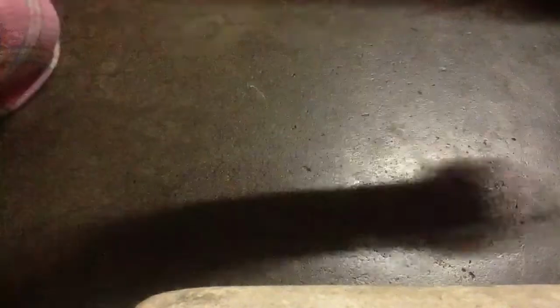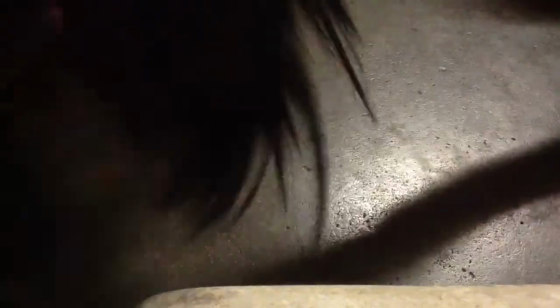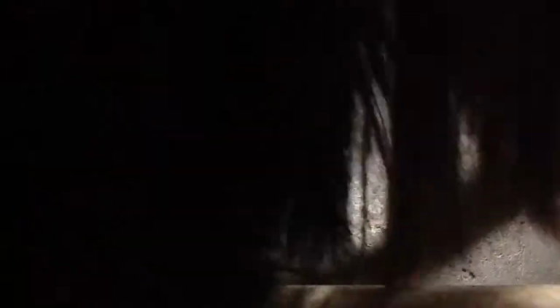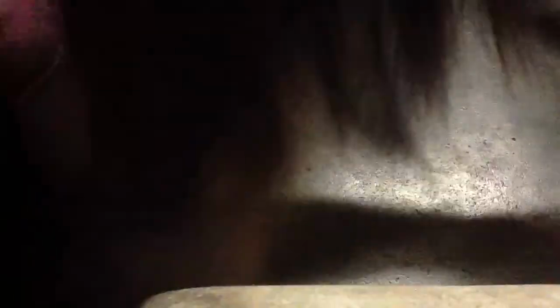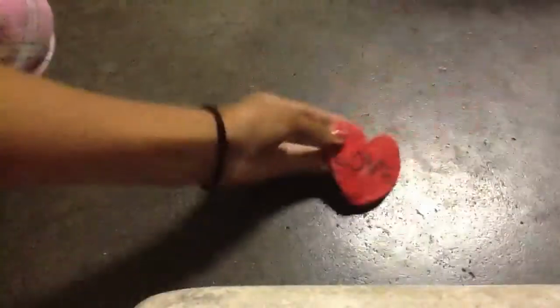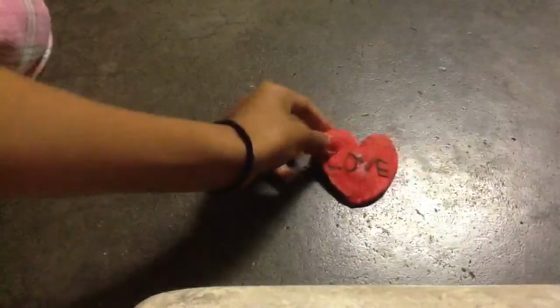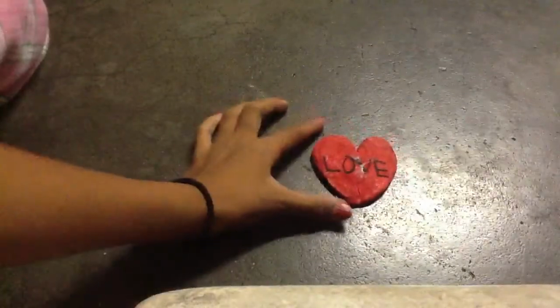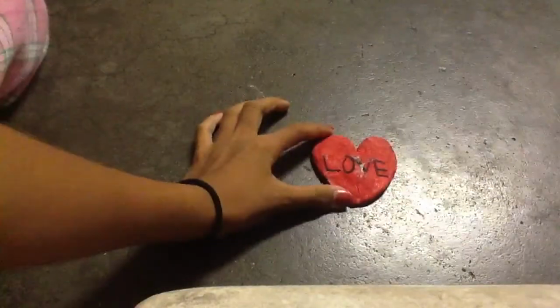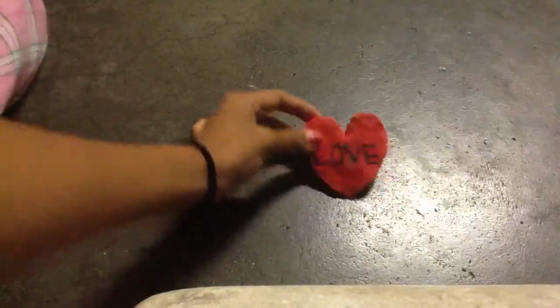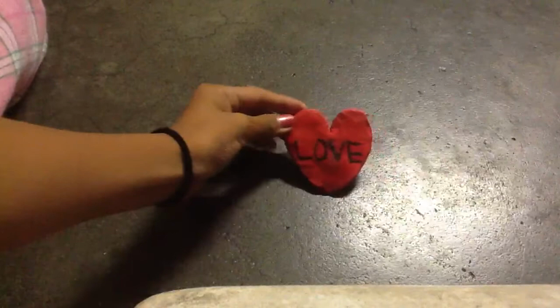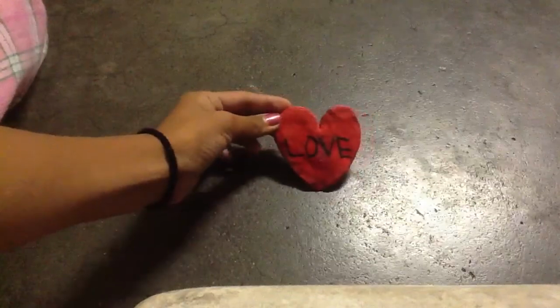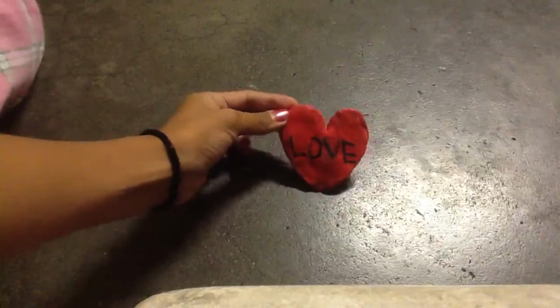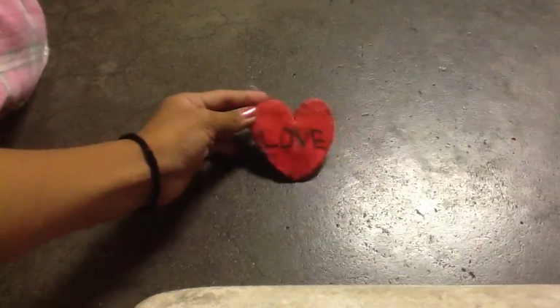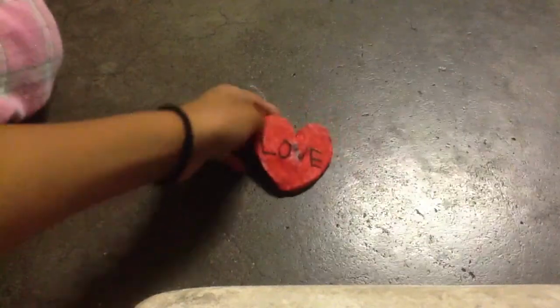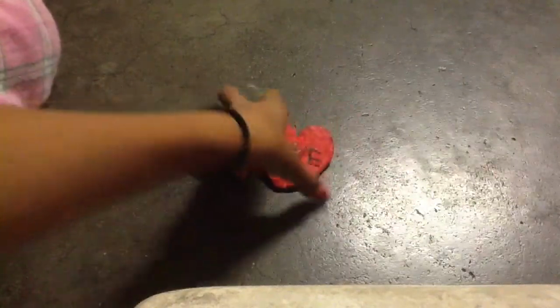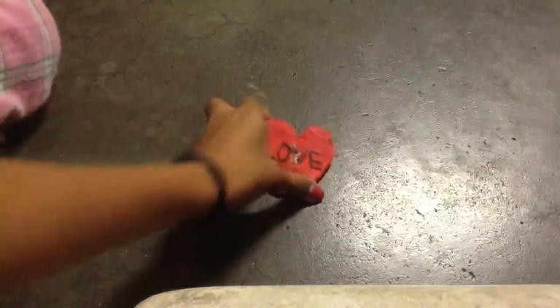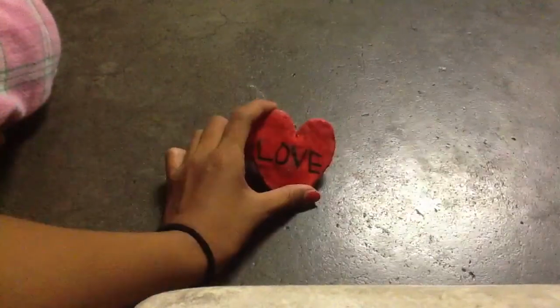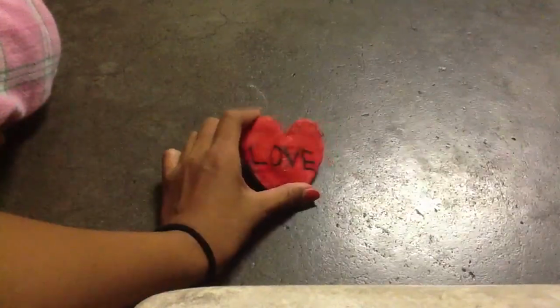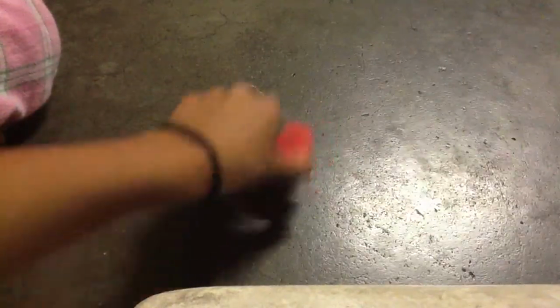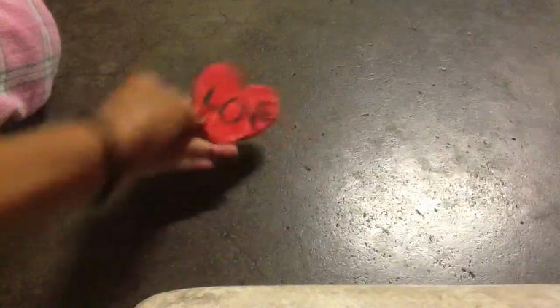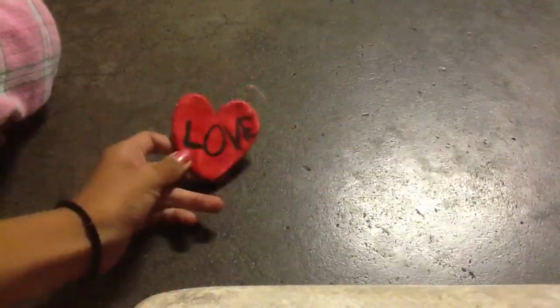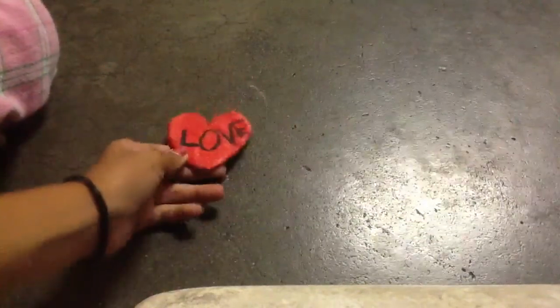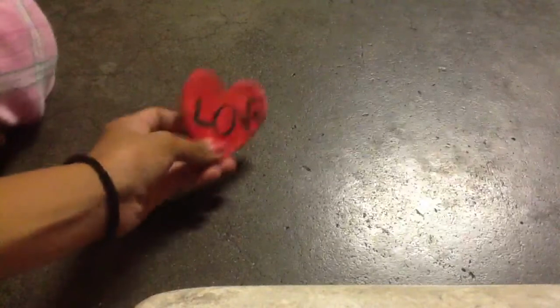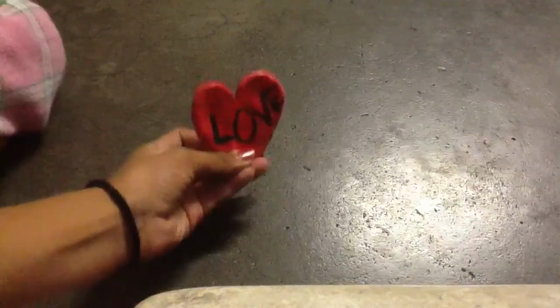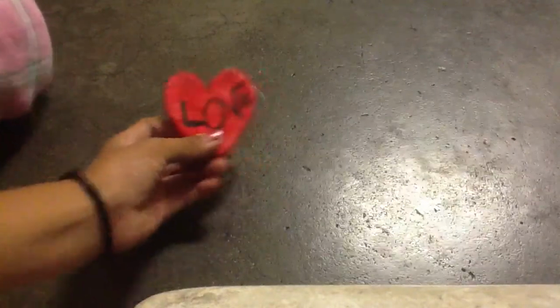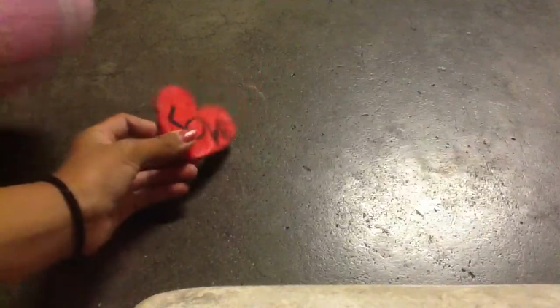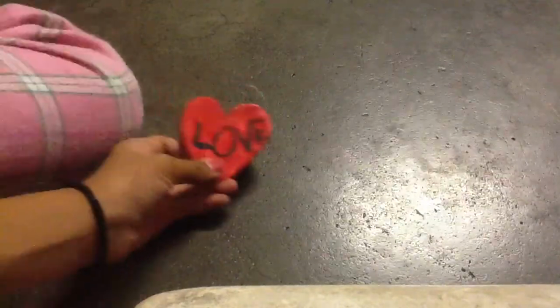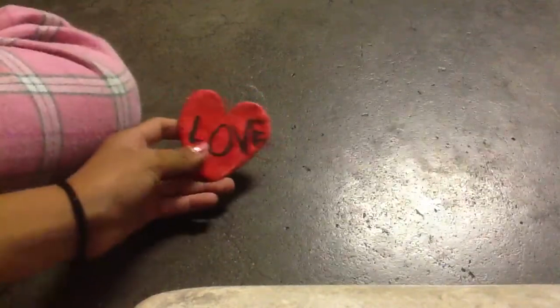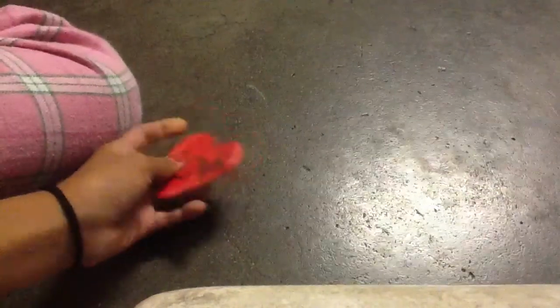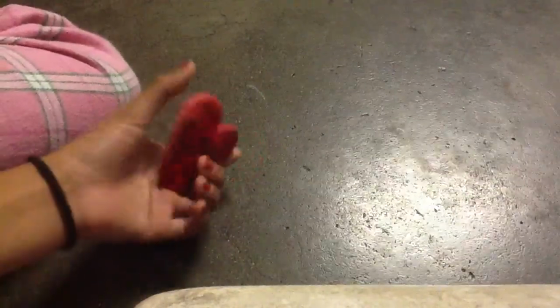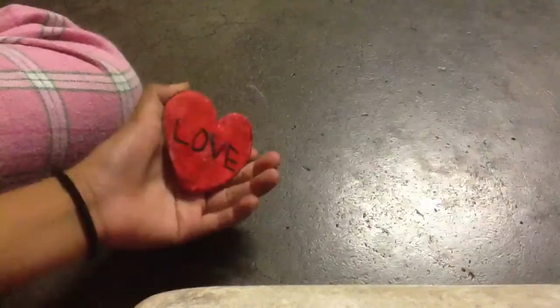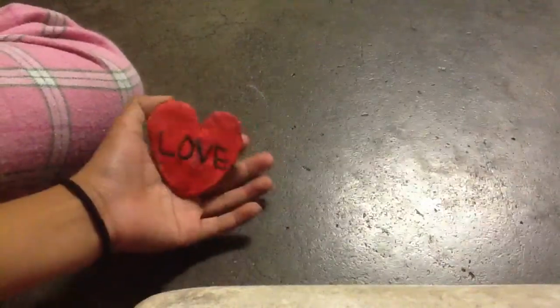First, we have this heart. It says 'Love.' I was supposed to use this side, but I kind of messed up, so I just used this side.